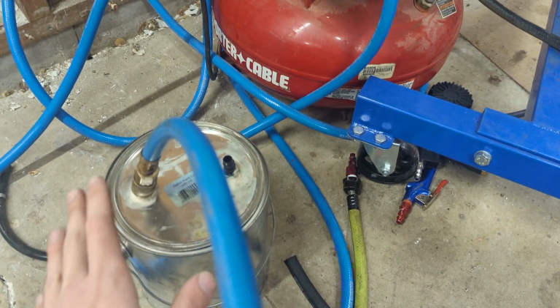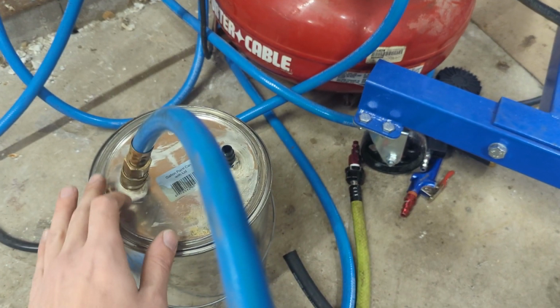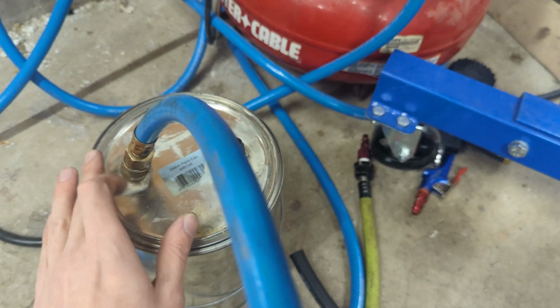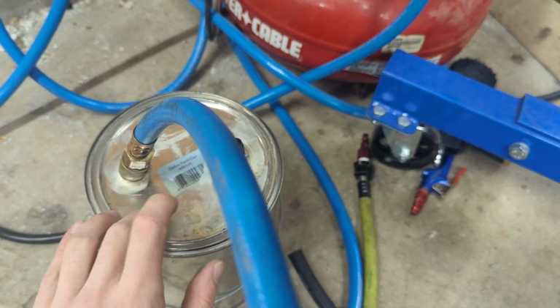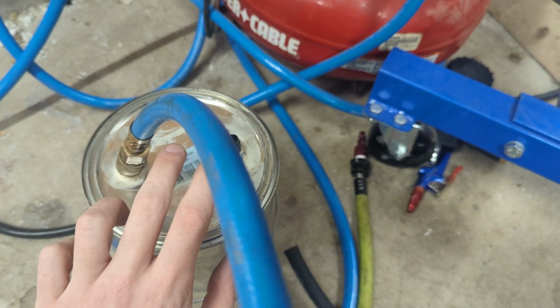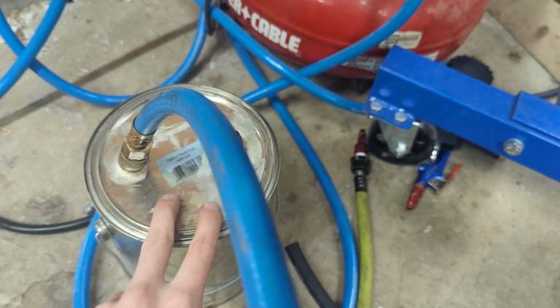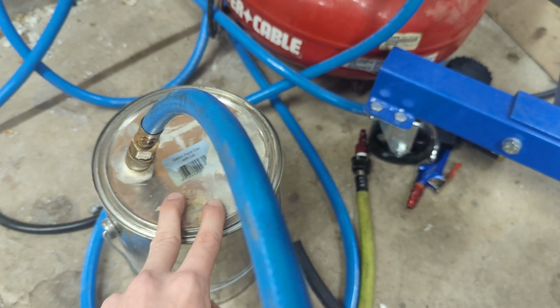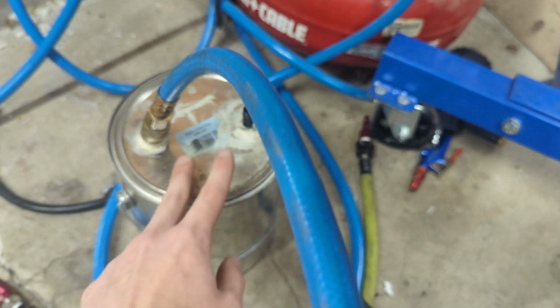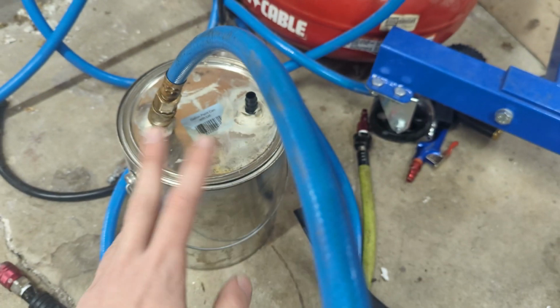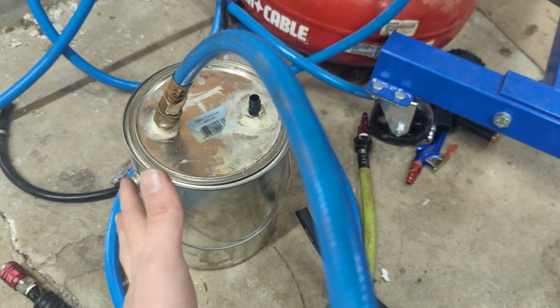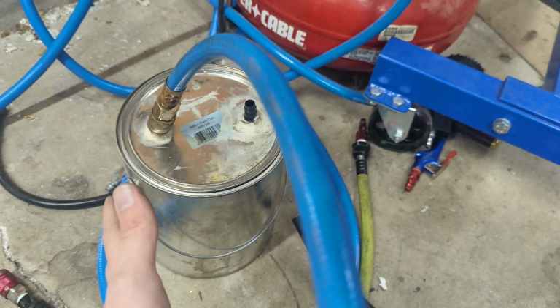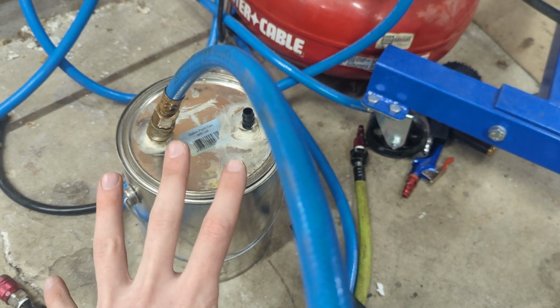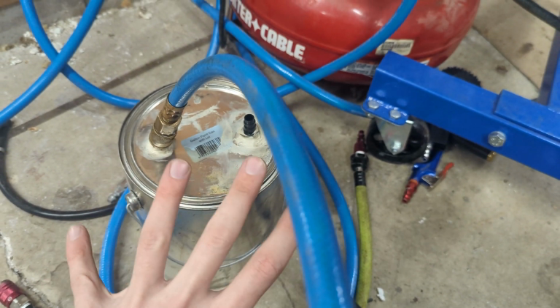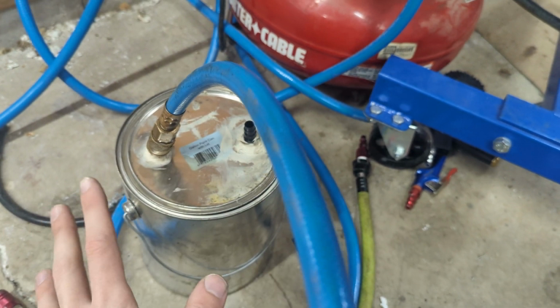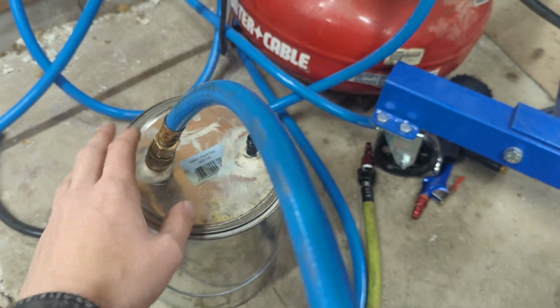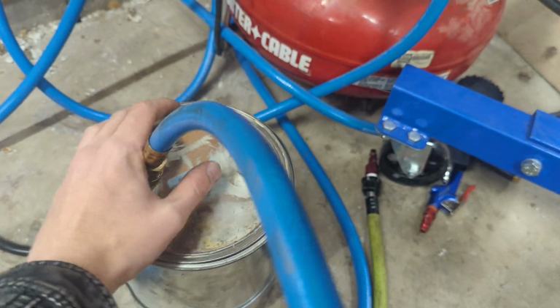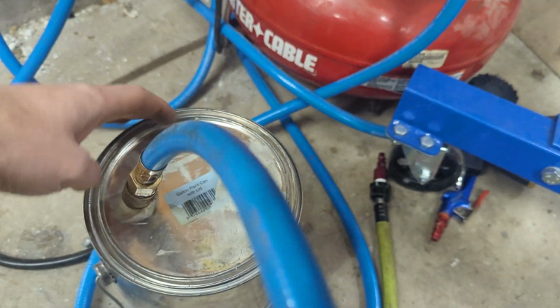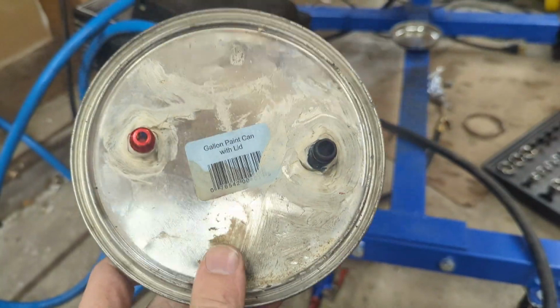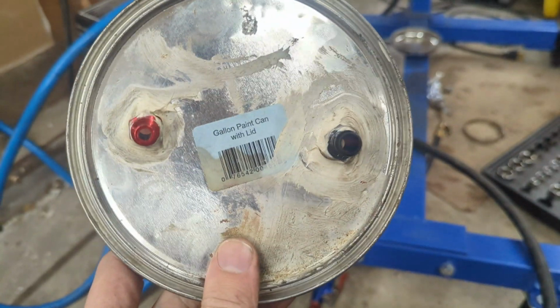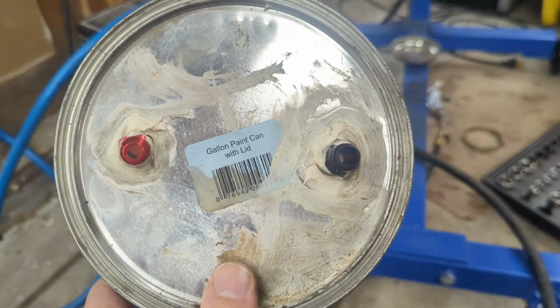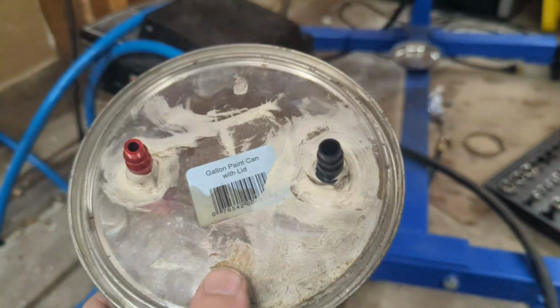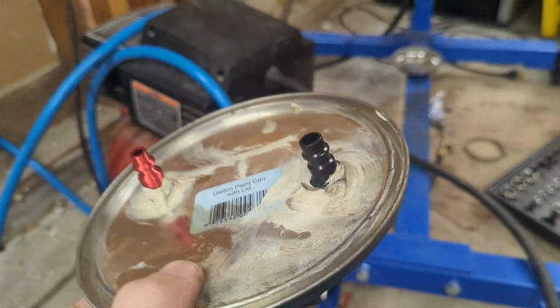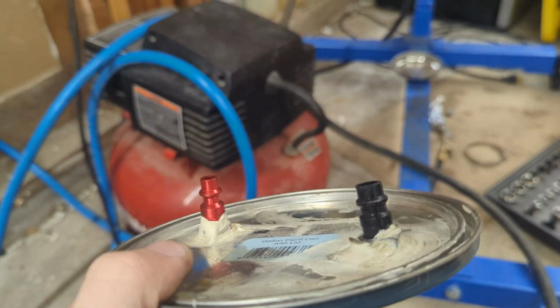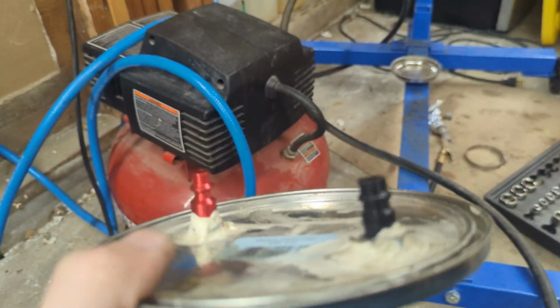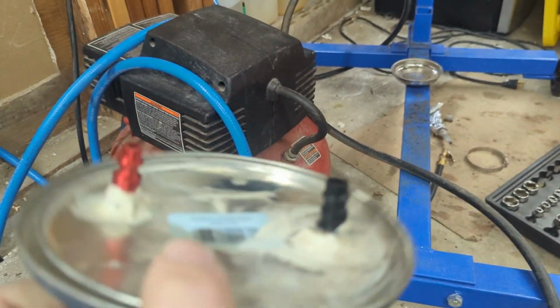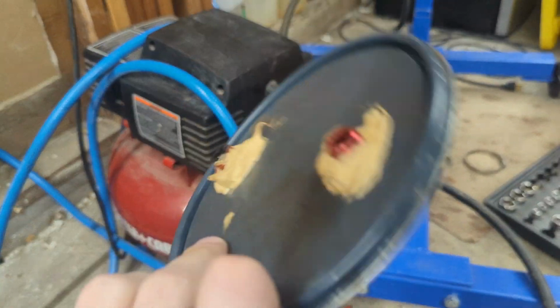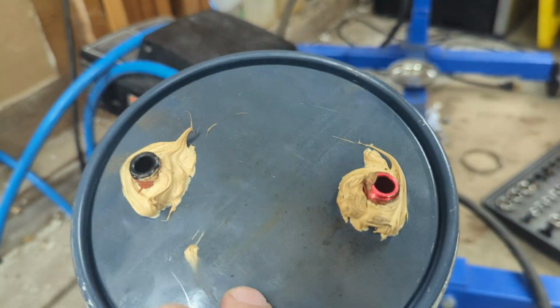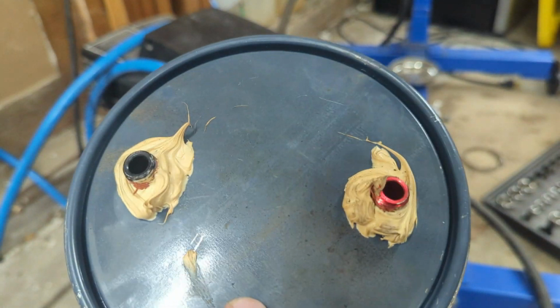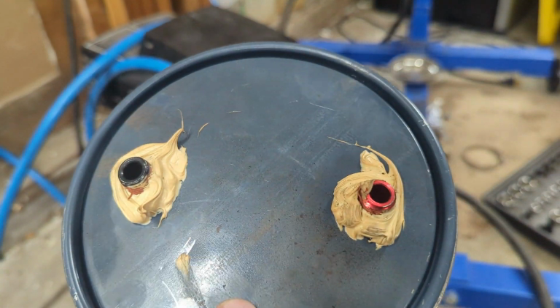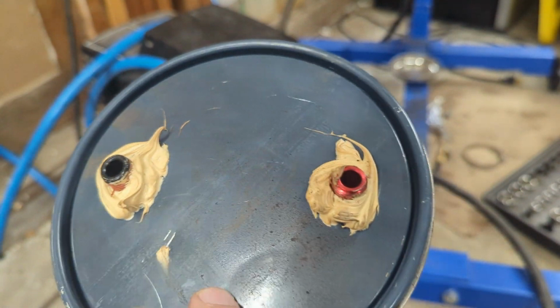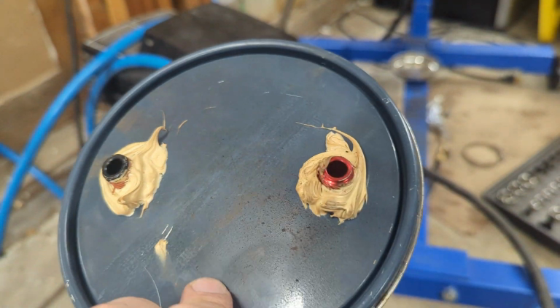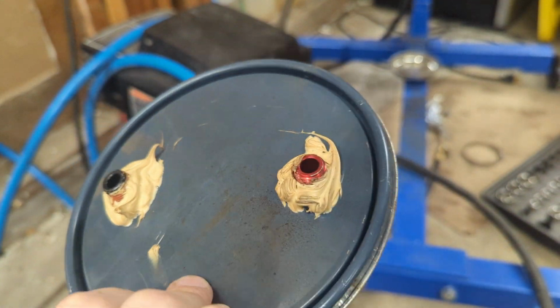What you're going to need is a paint can — you can get one of these empty ones from any hardware store. On the lid you're going to want to make two holes and then put two fittings on there.